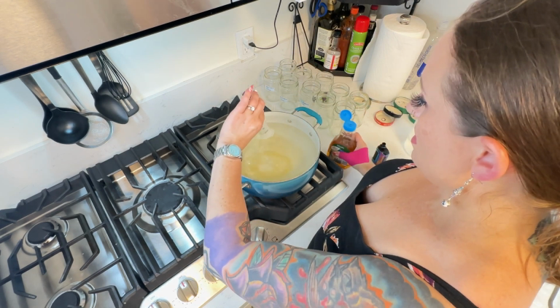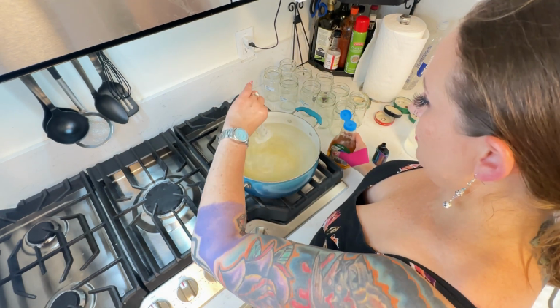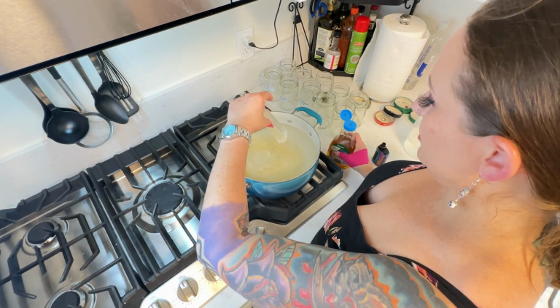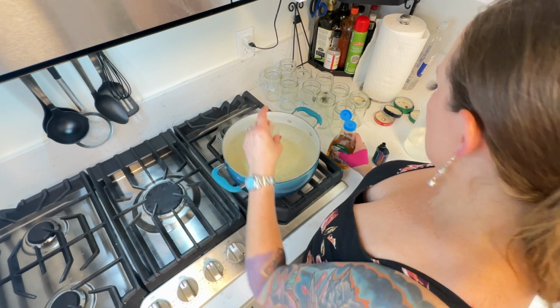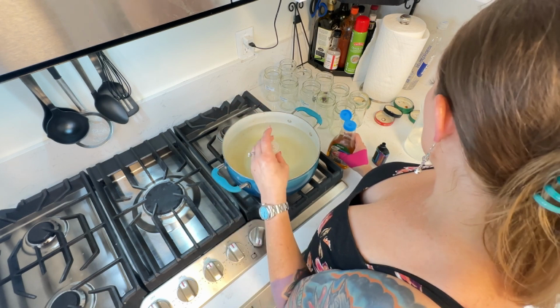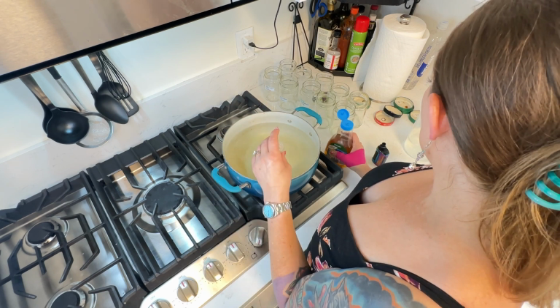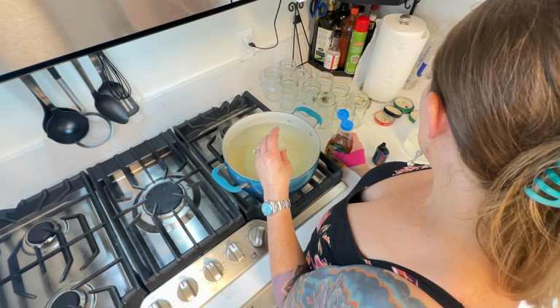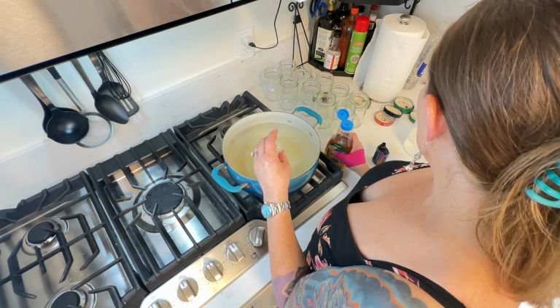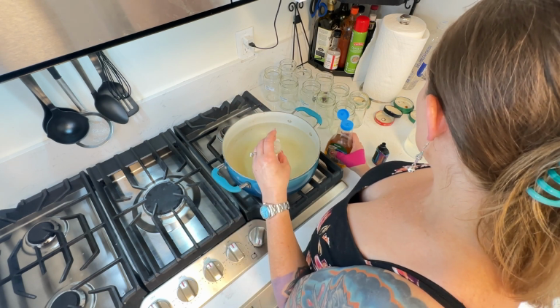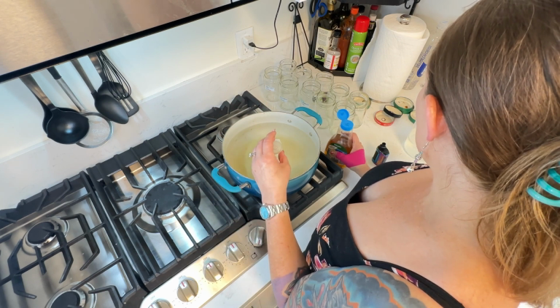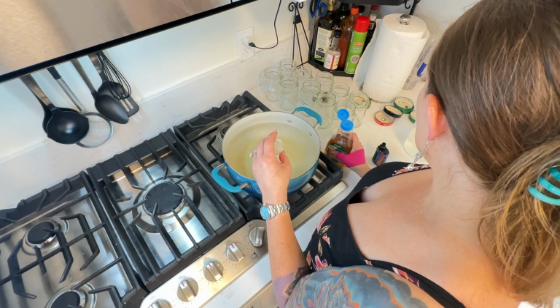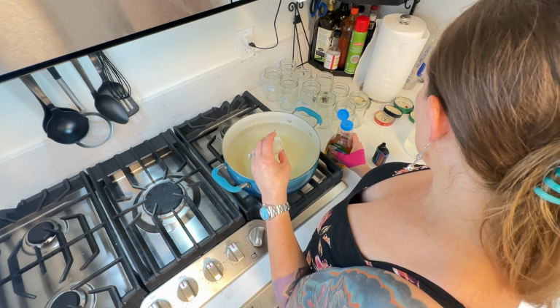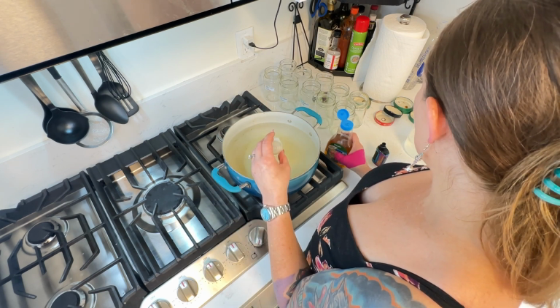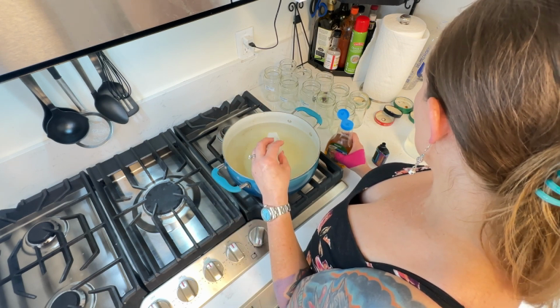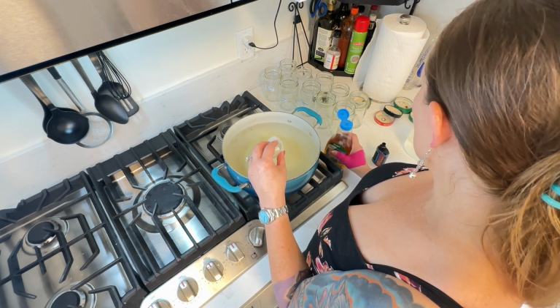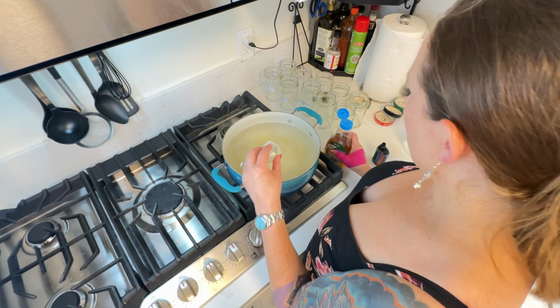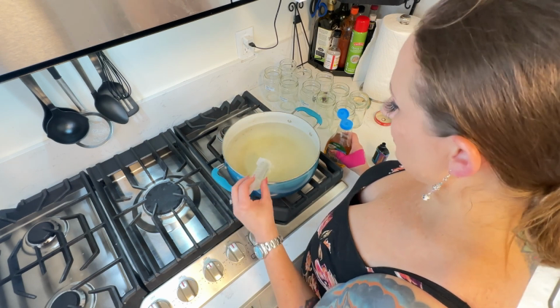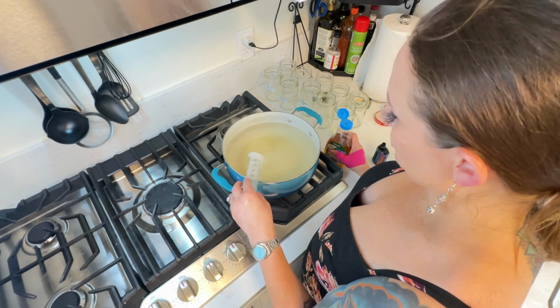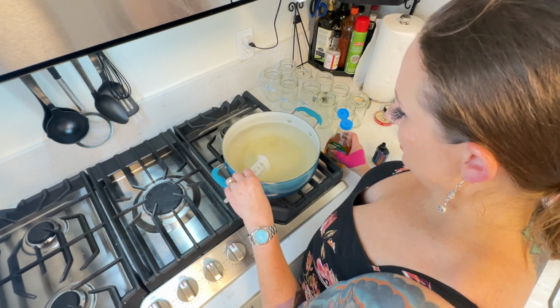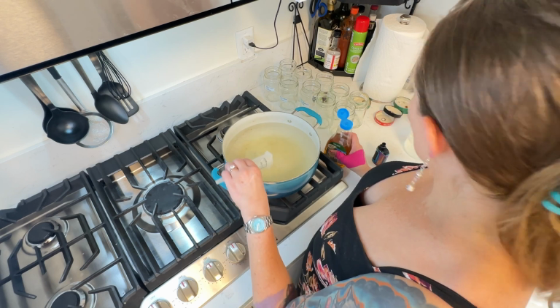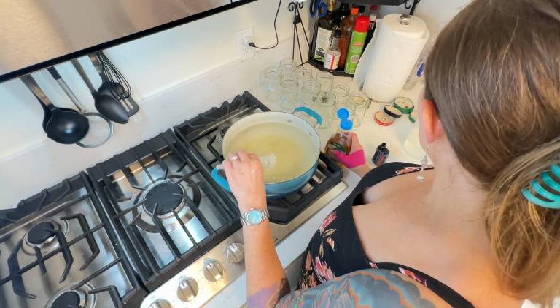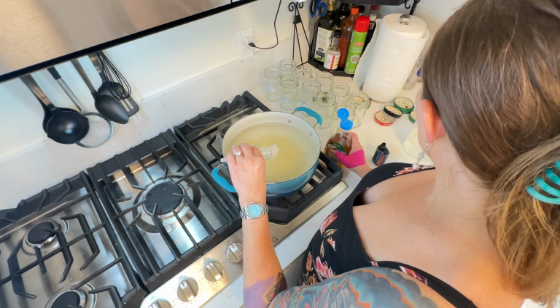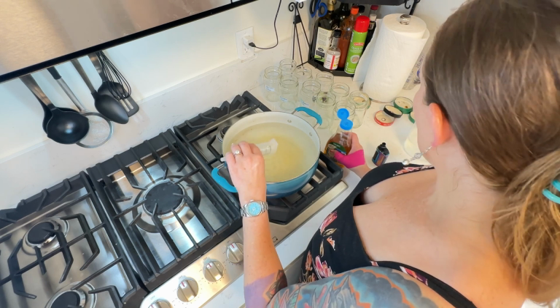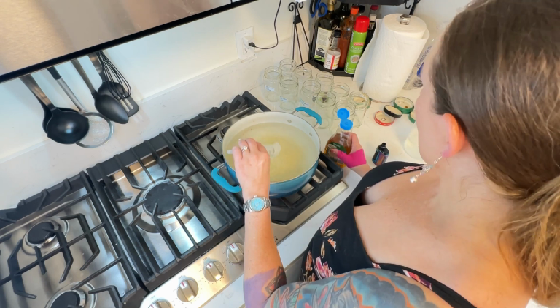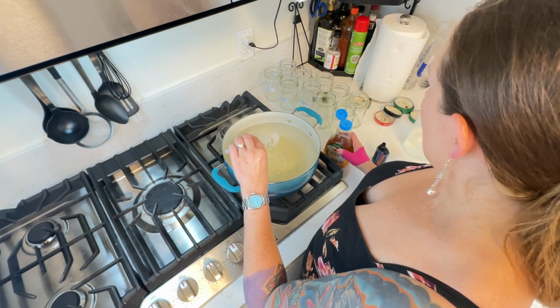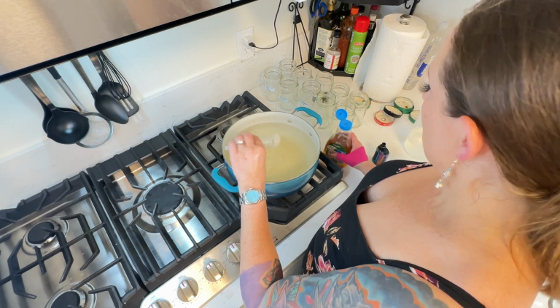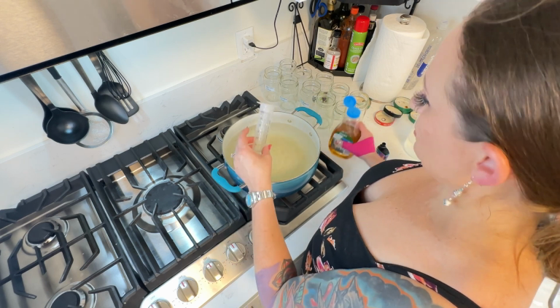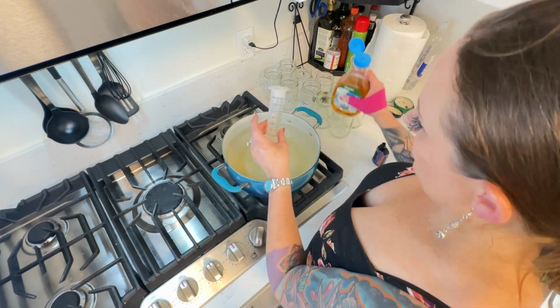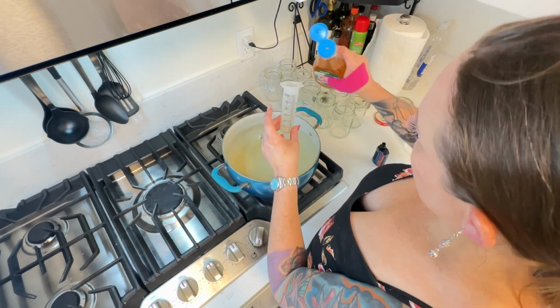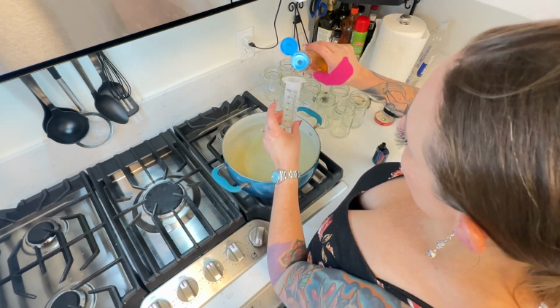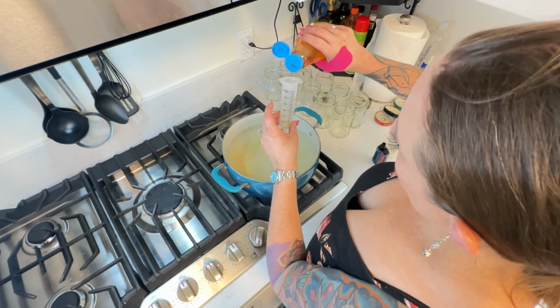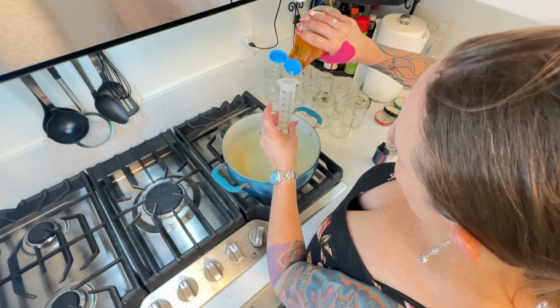So let's see — for 2700 ml, that's 27 times 4 which is 108, so about 28 more. We'll do 30 more of these.